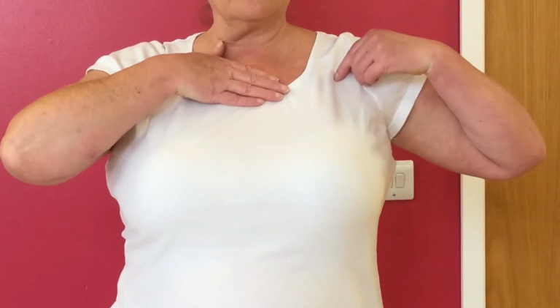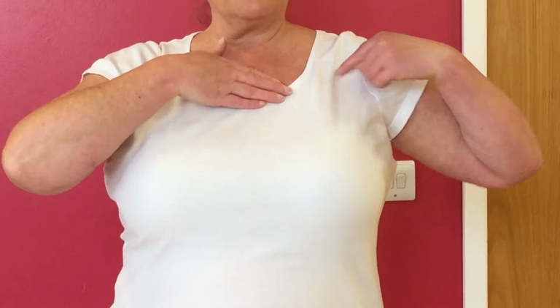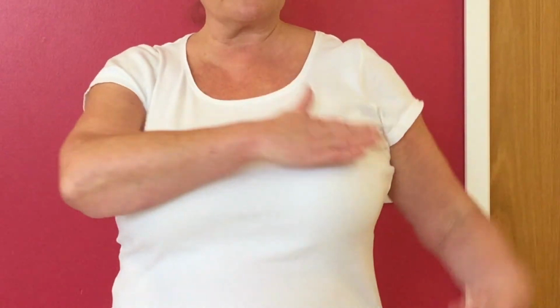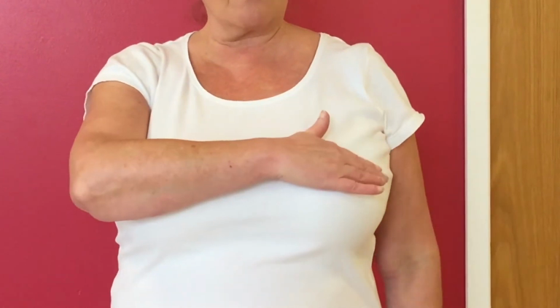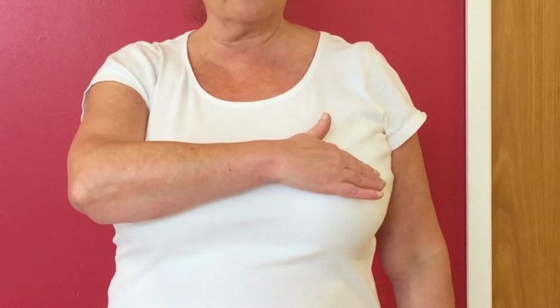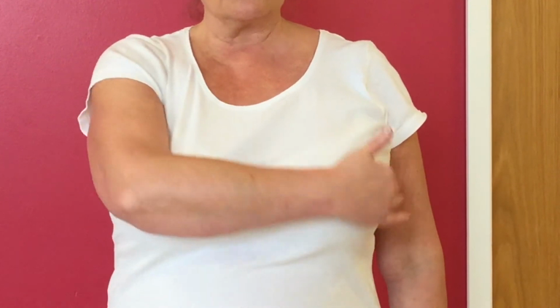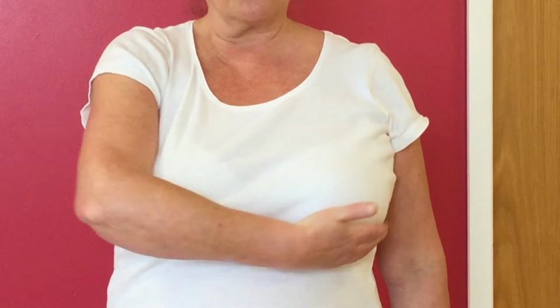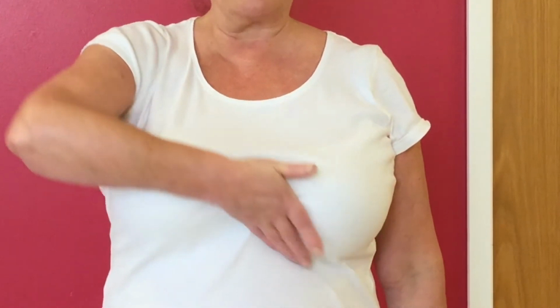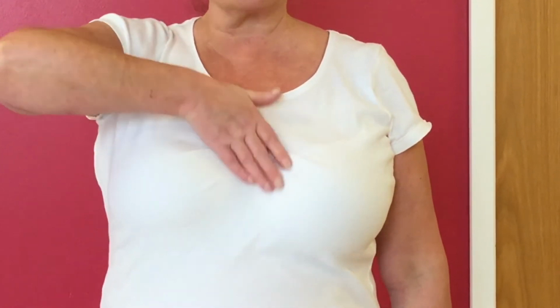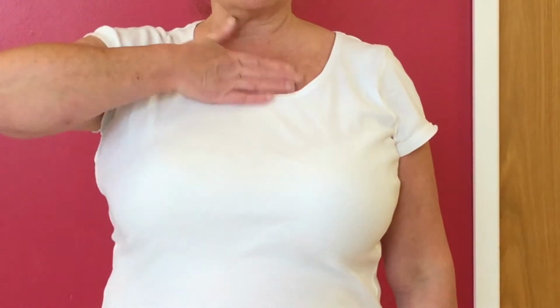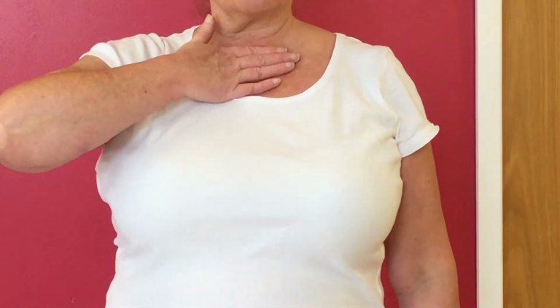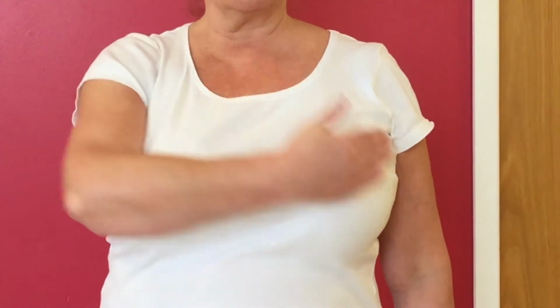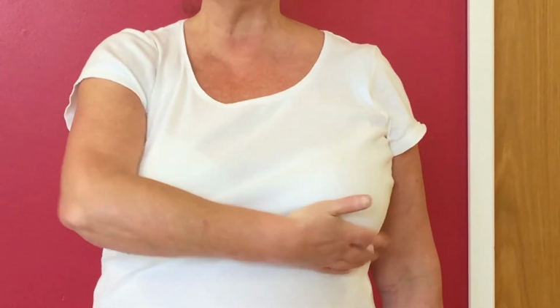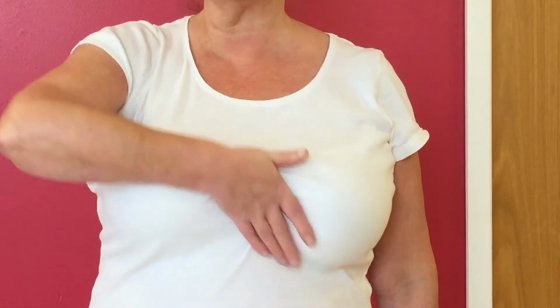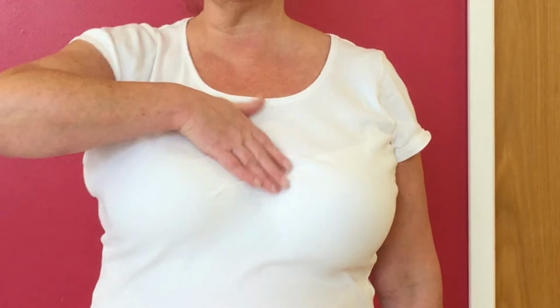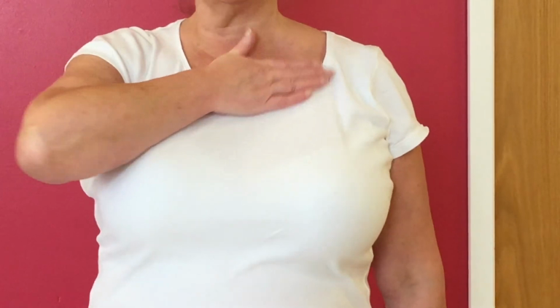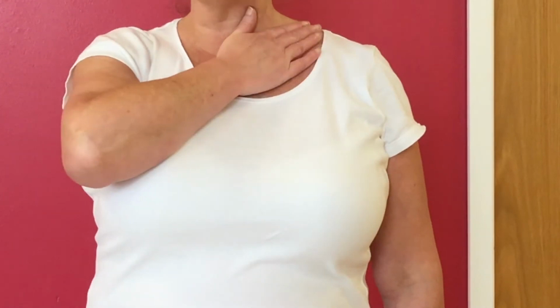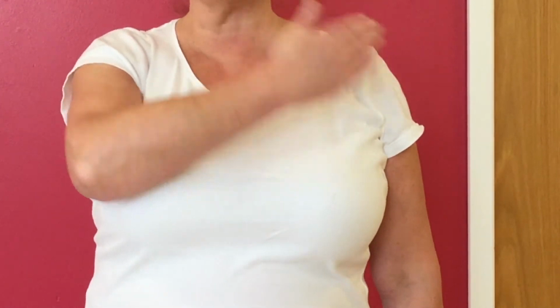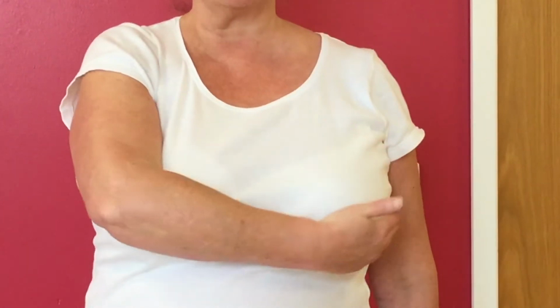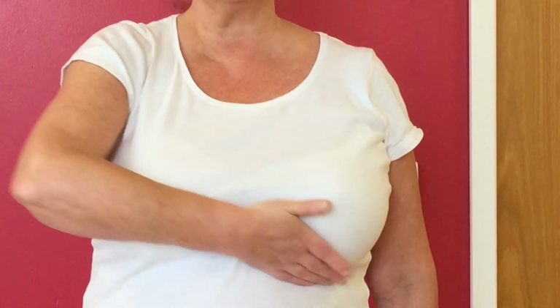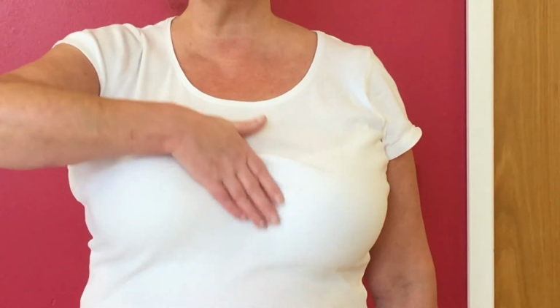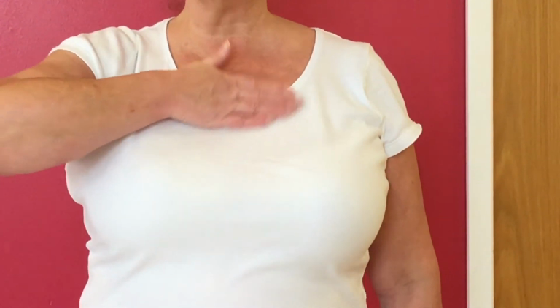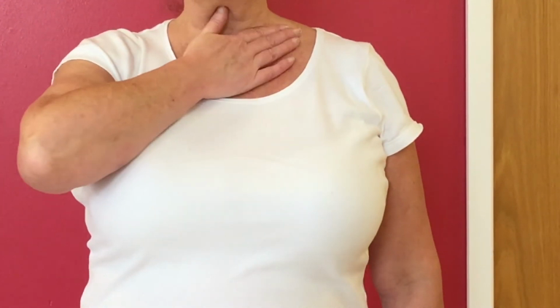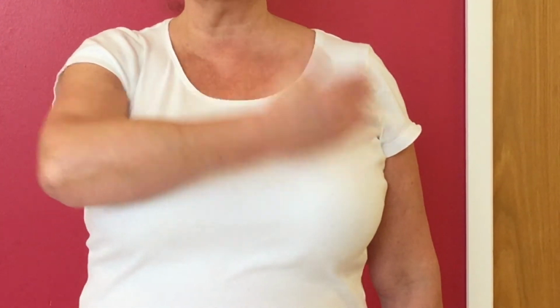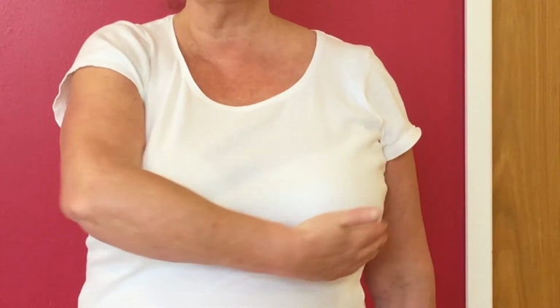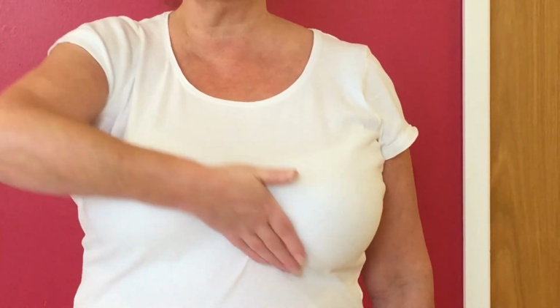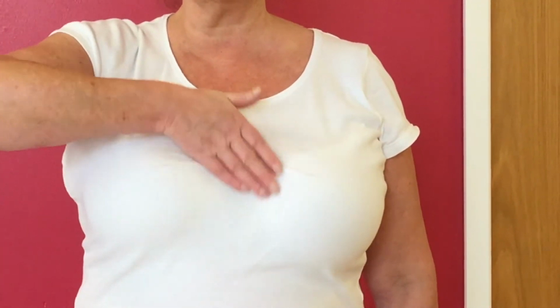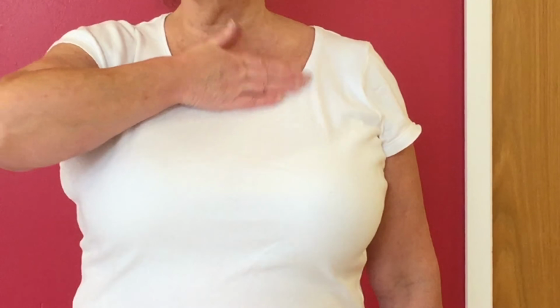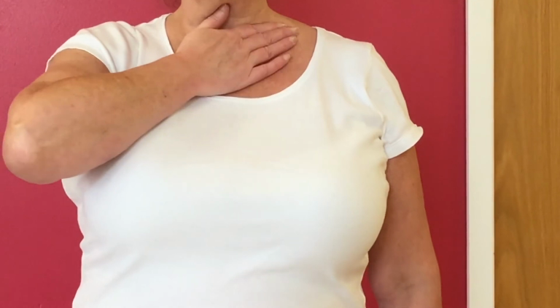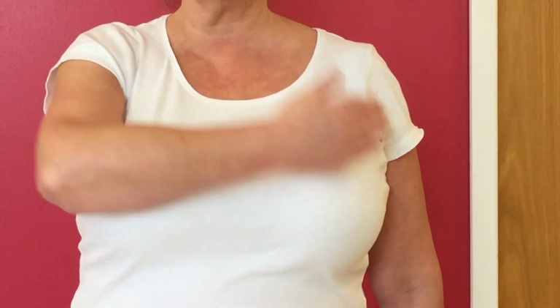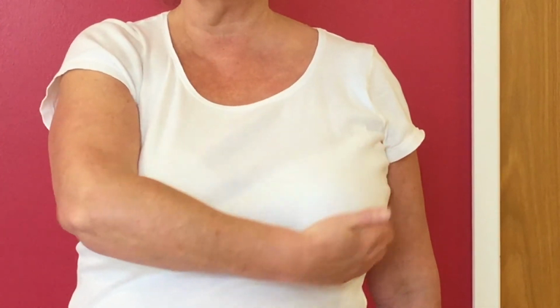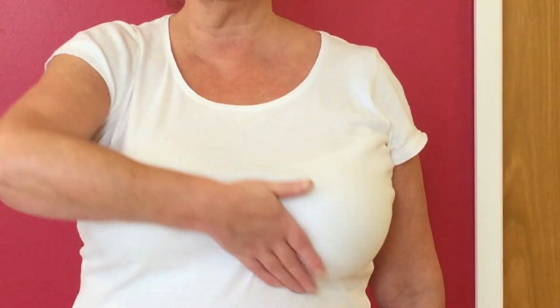If you have a scar, try and go round the scar and up and redirect fluid up towards the collarbone. Take care.